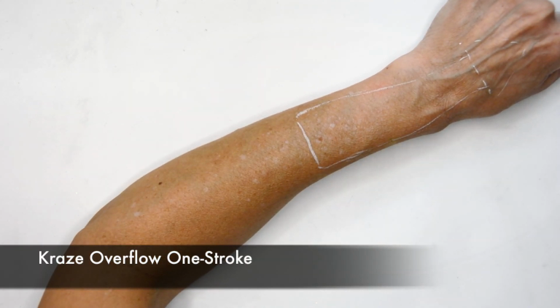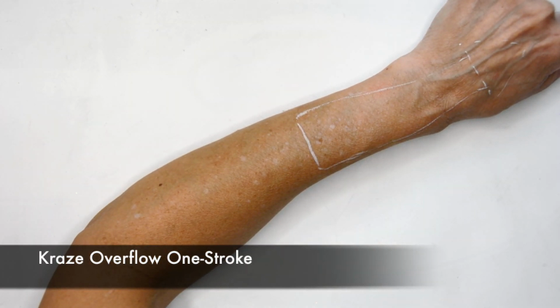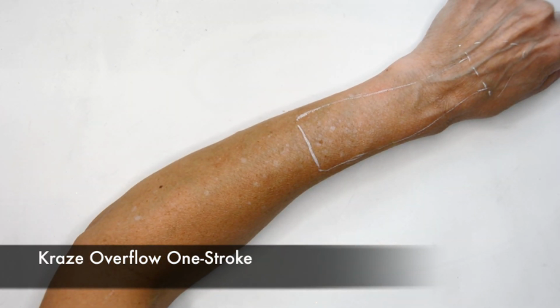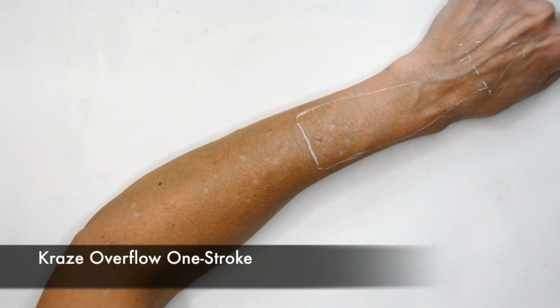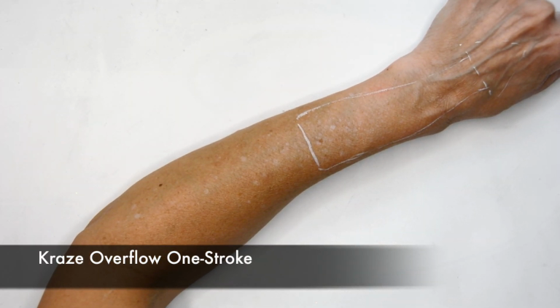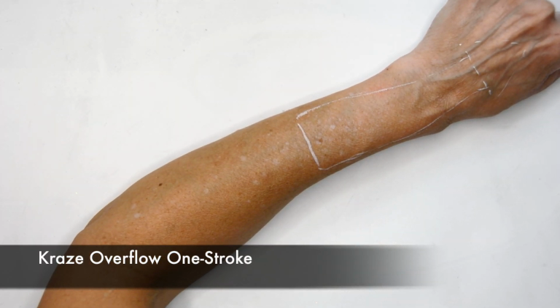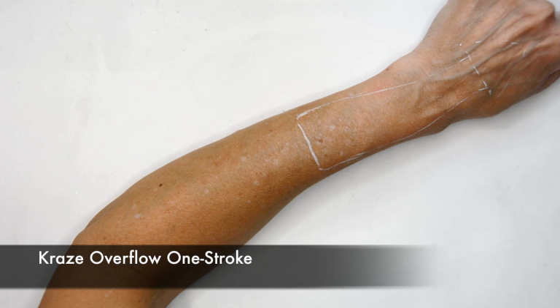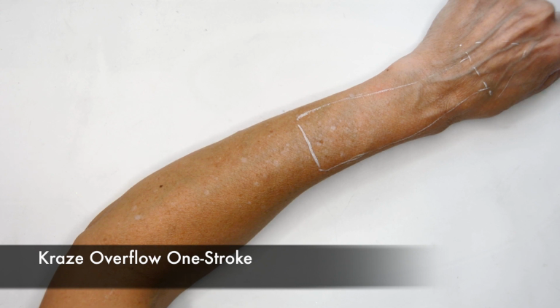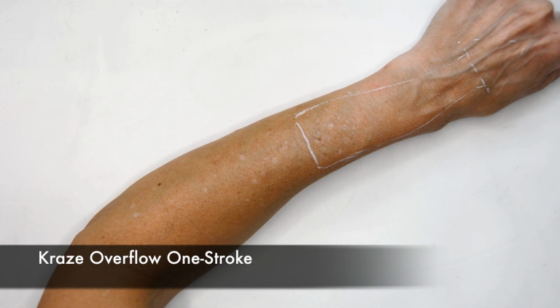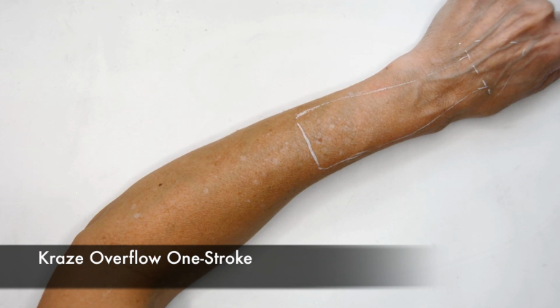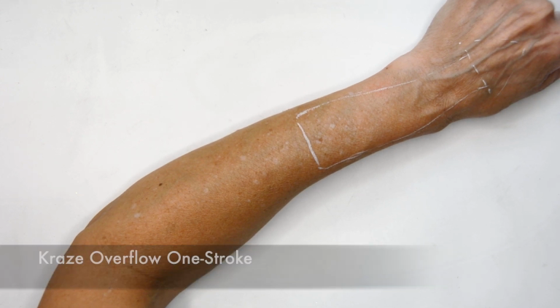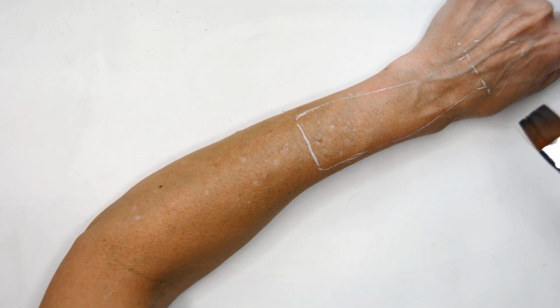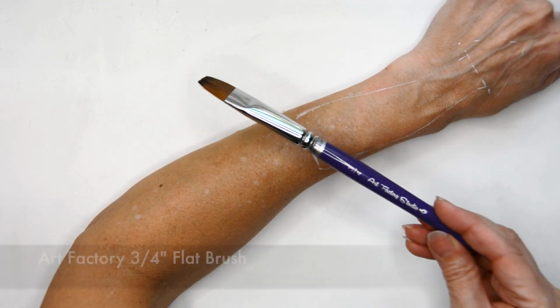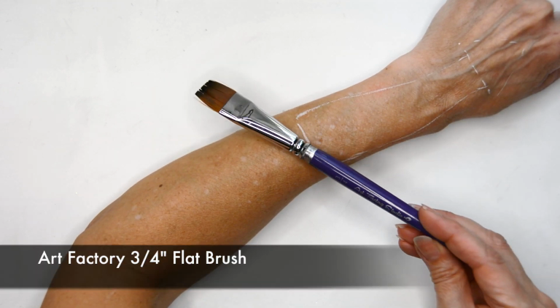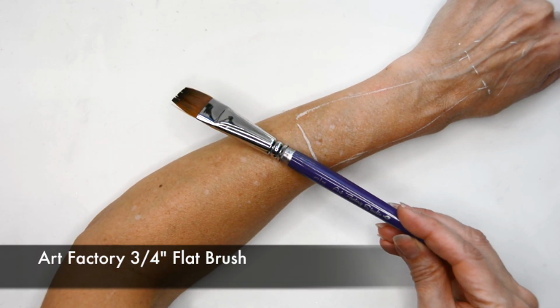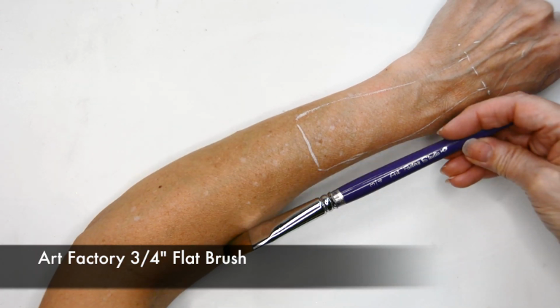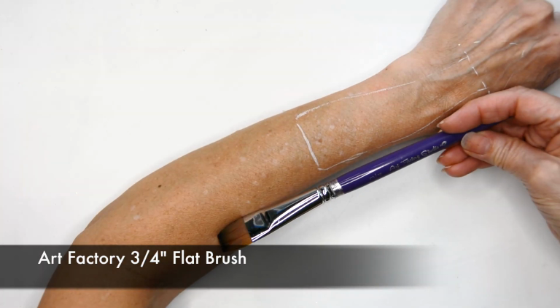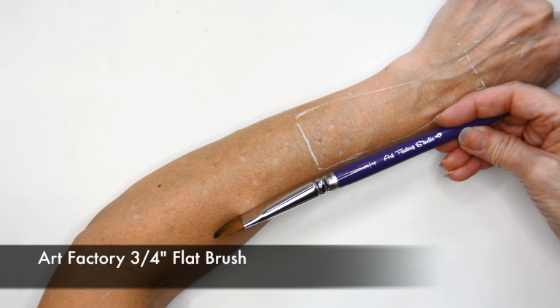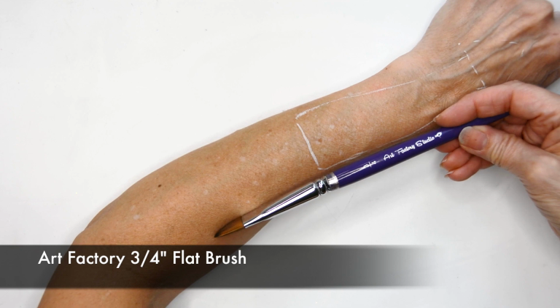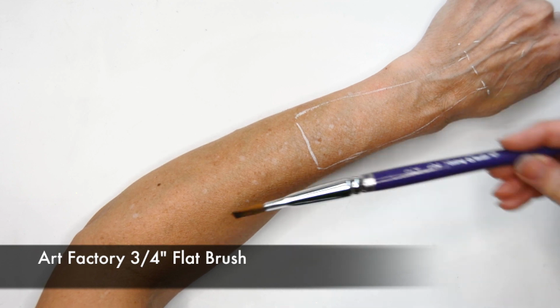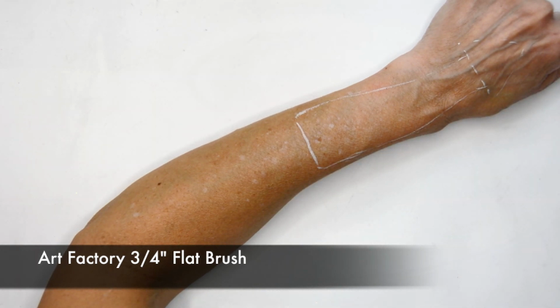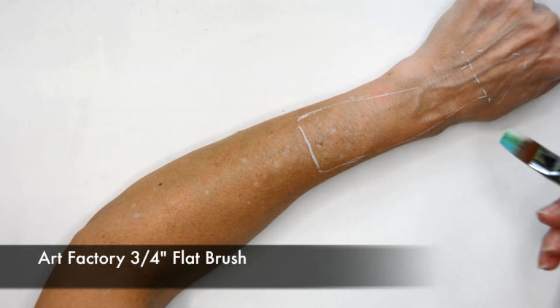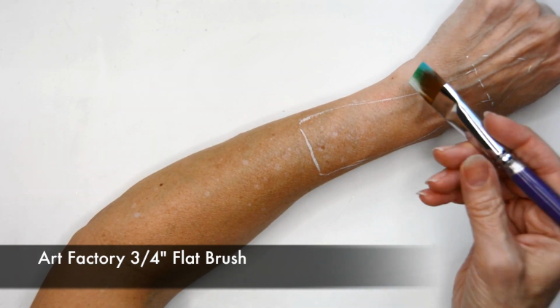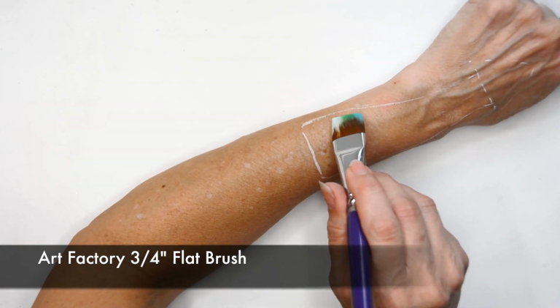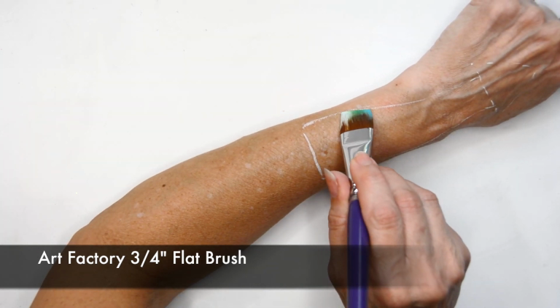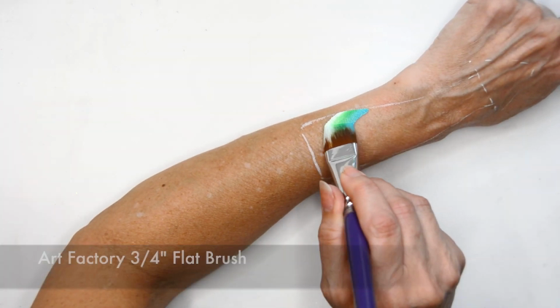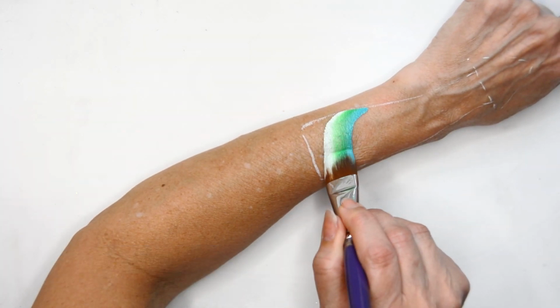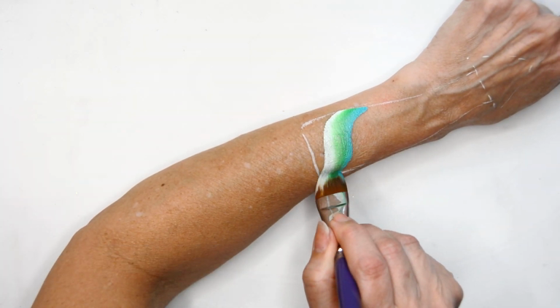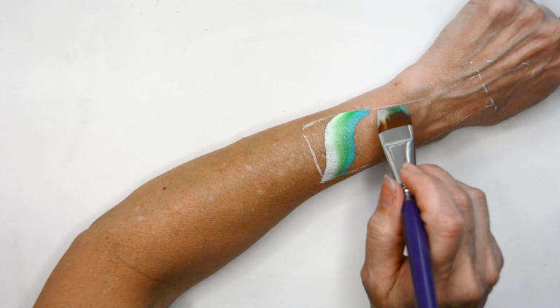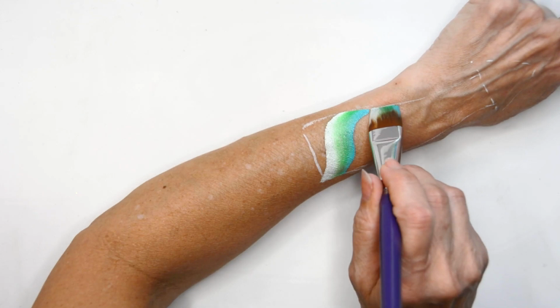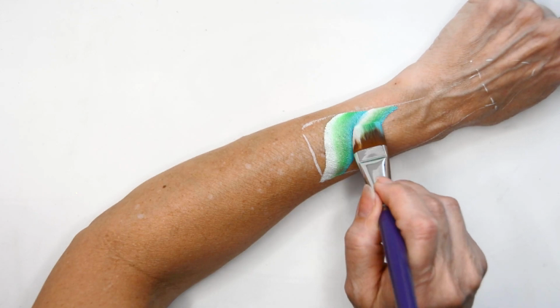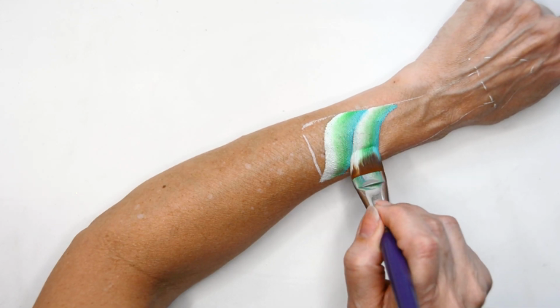I'm just making a basic shape with a fine white brush just so that I know where my lines are going. And I'm using the Art Factory 3/4 inch flat brush and Overflow Craze one stroke.